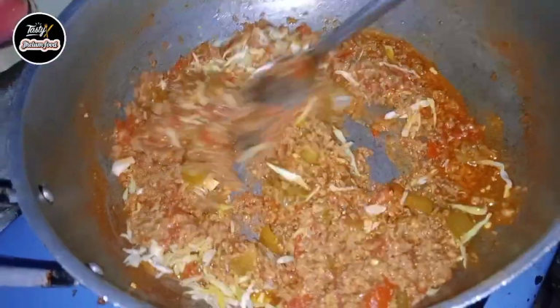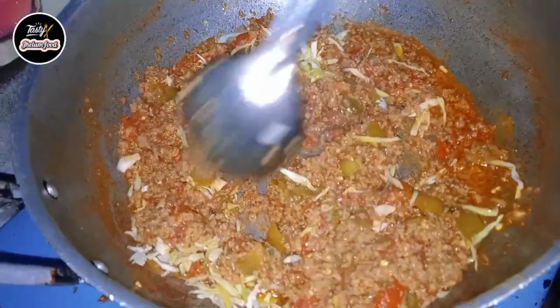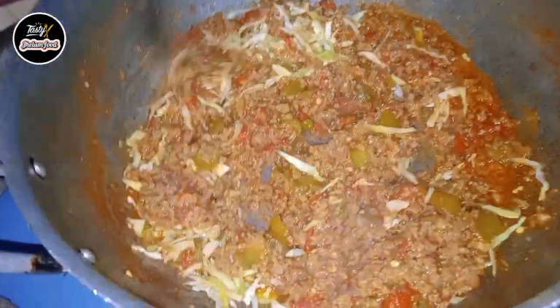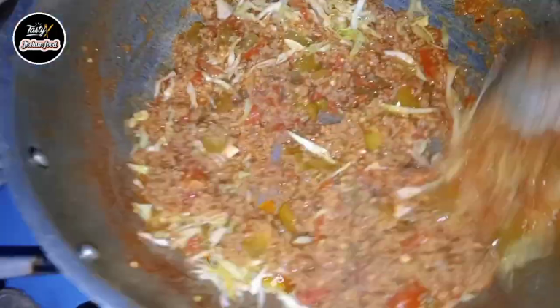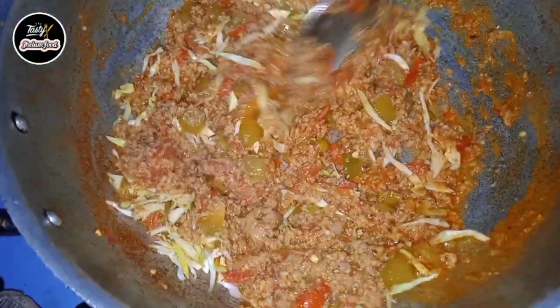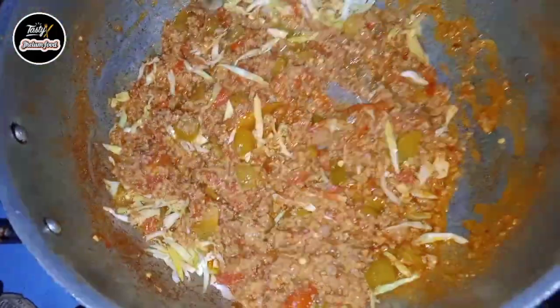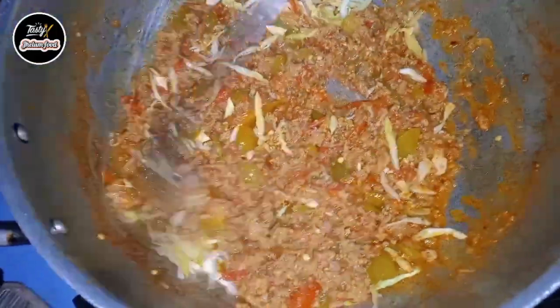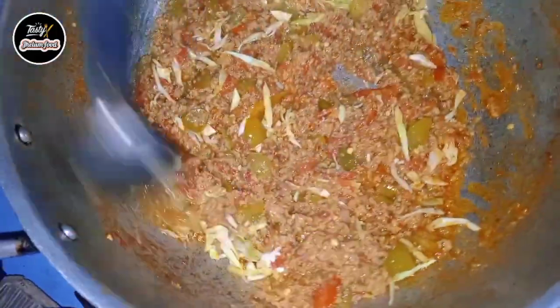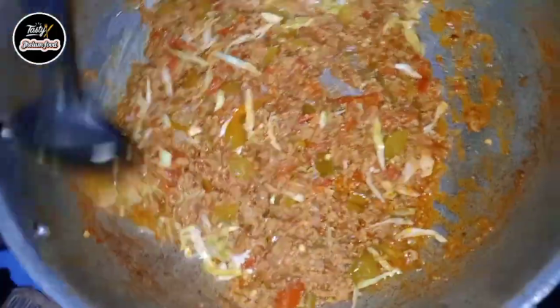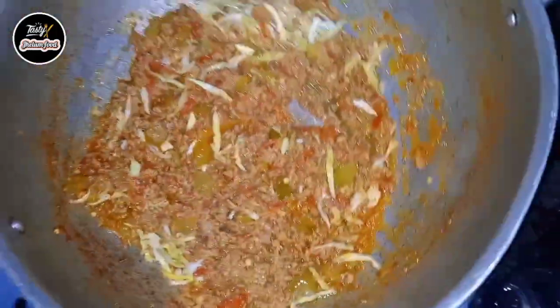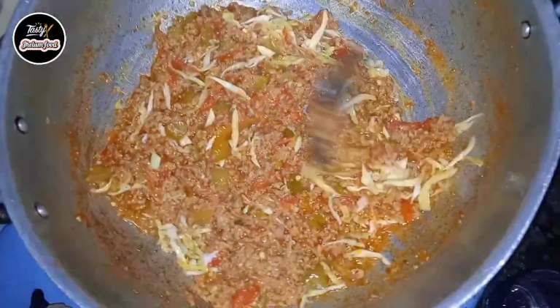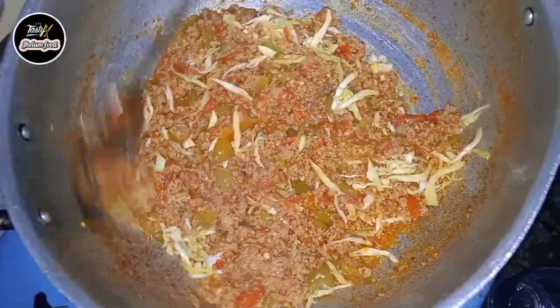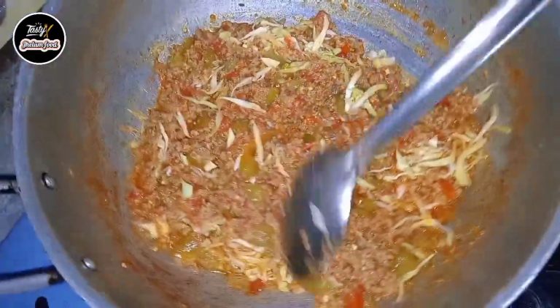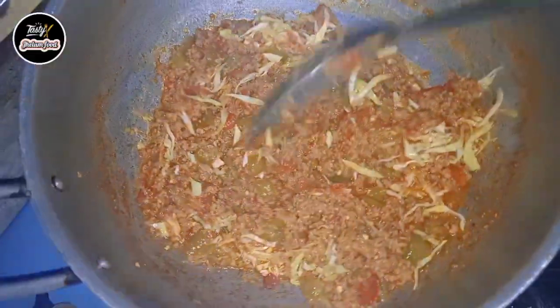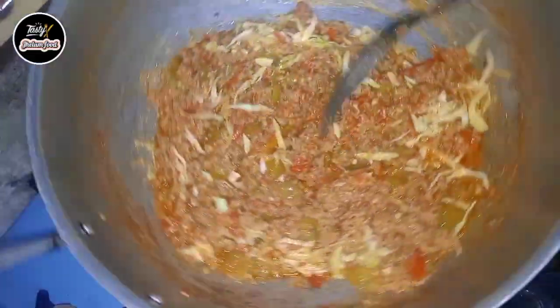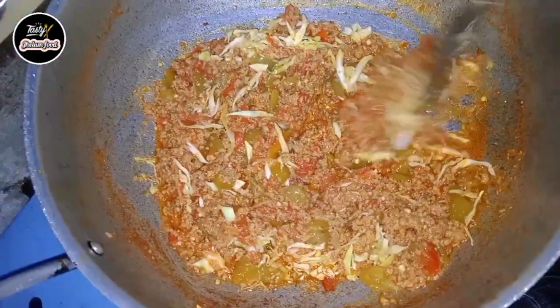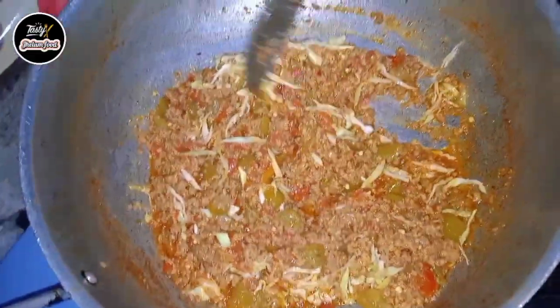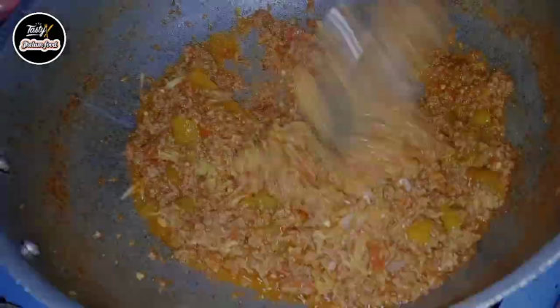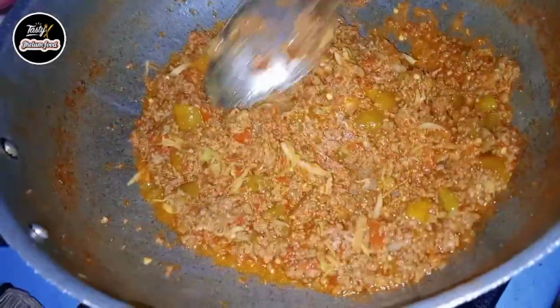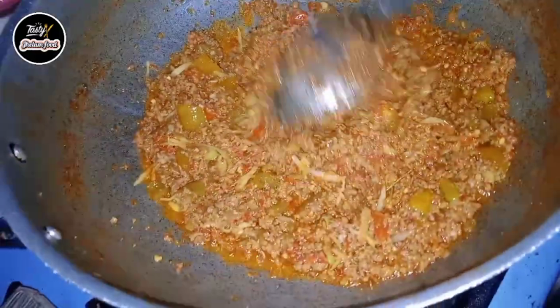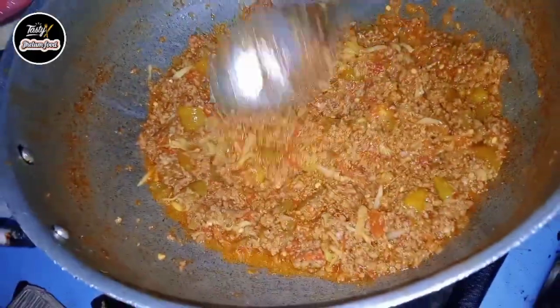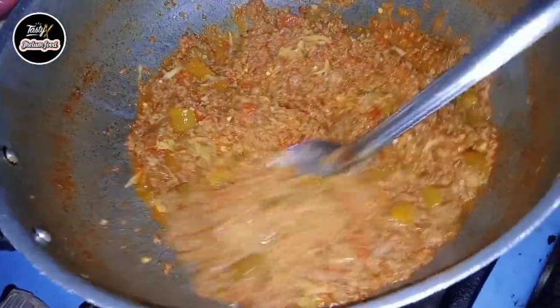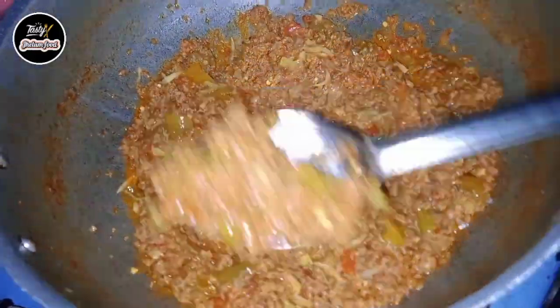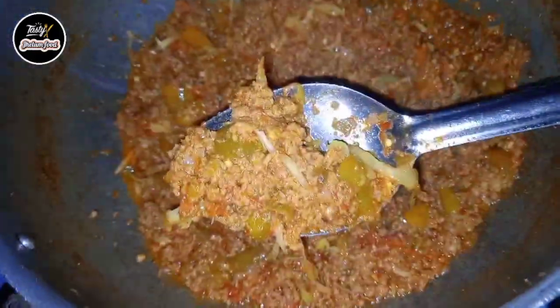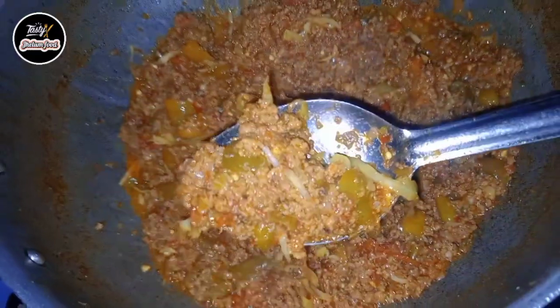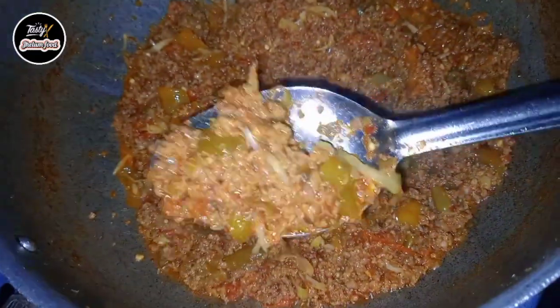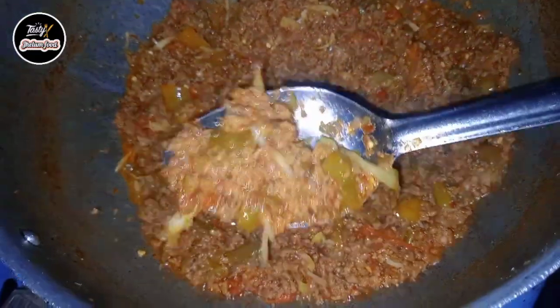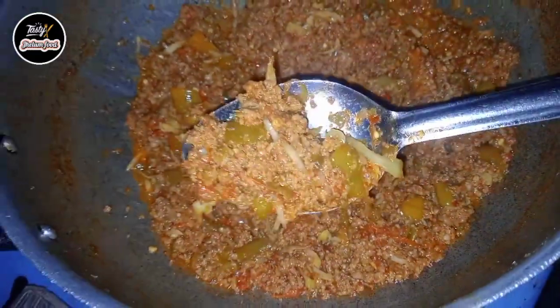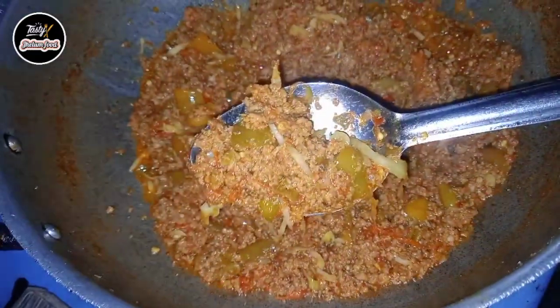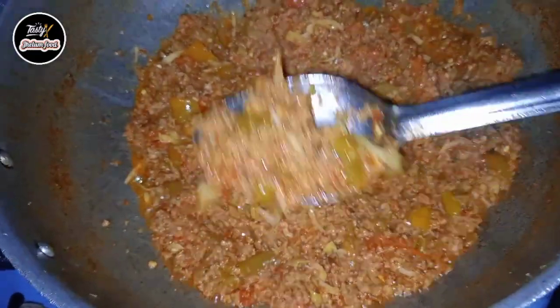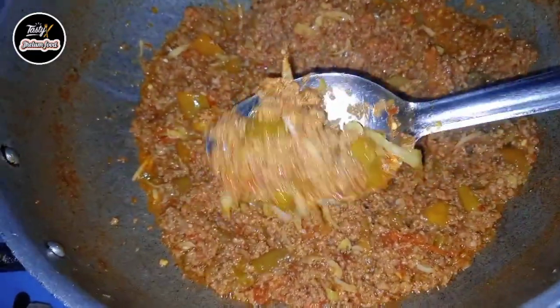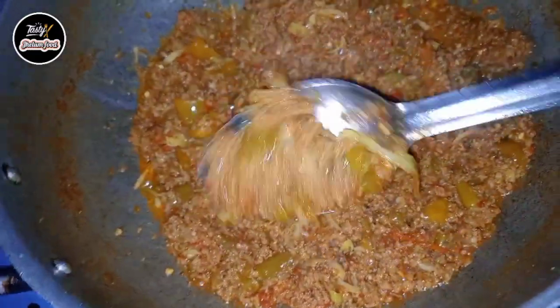I have to cook this. You need only three vegetables for jungle keema: carrot, capsicum, and cabbage. I was very excited here — look, look, look! So beautiful!